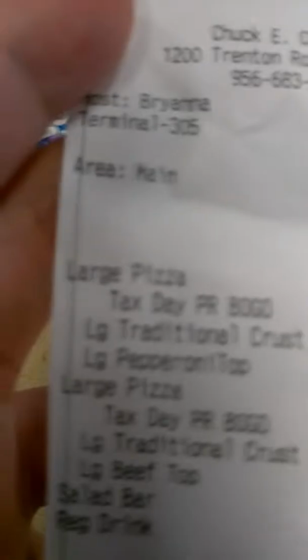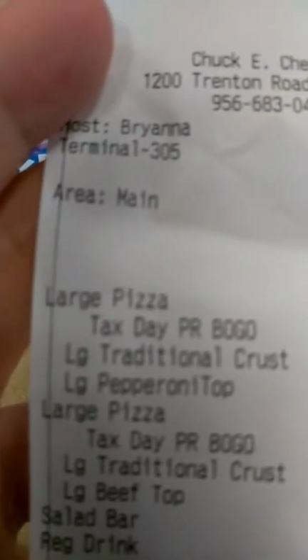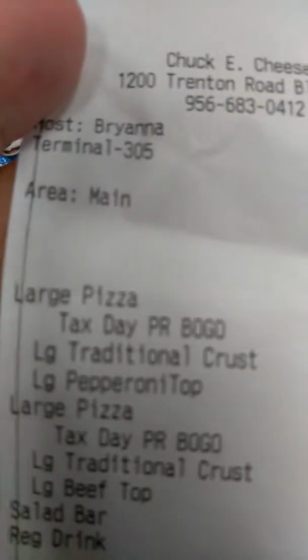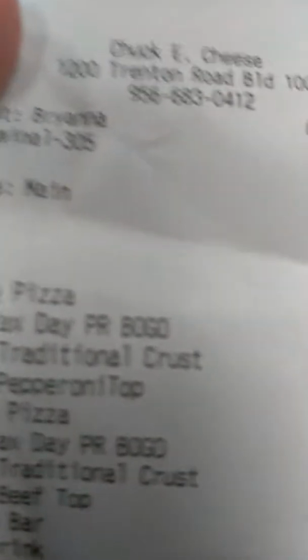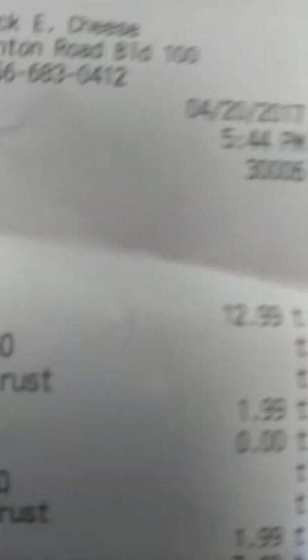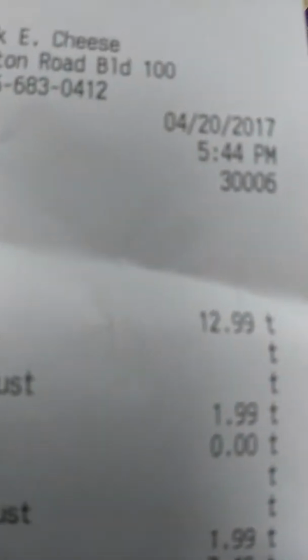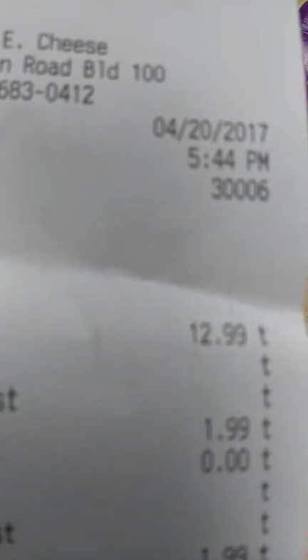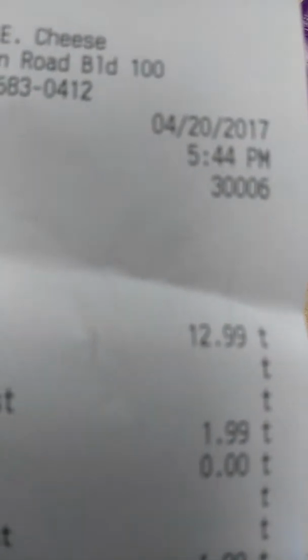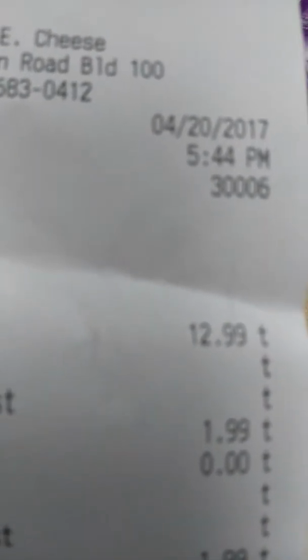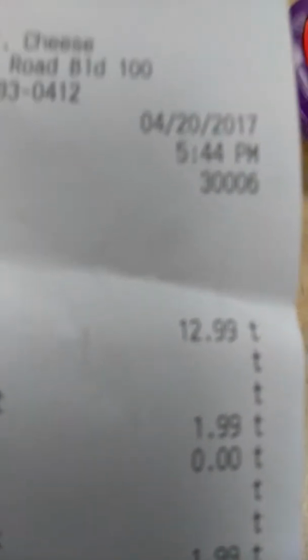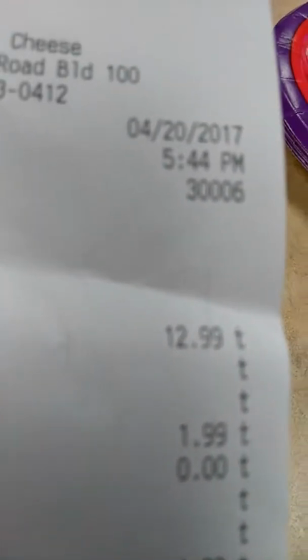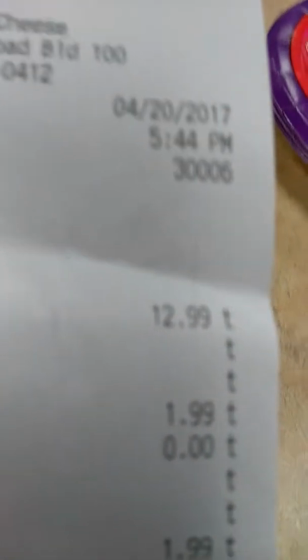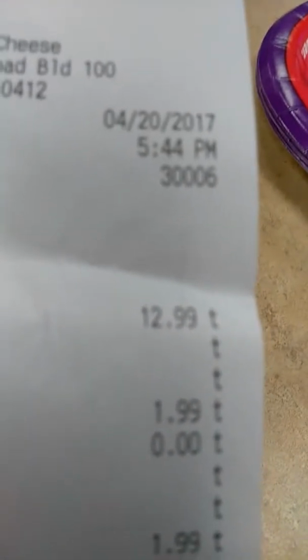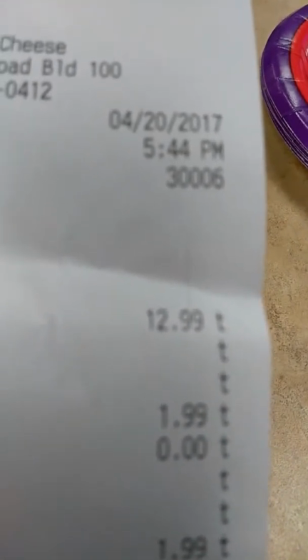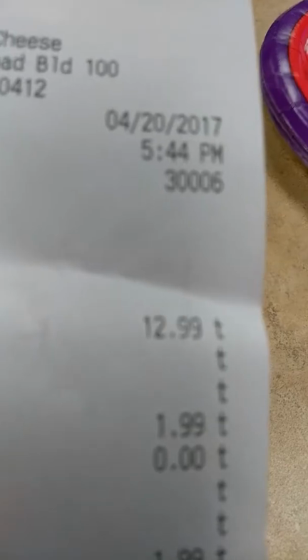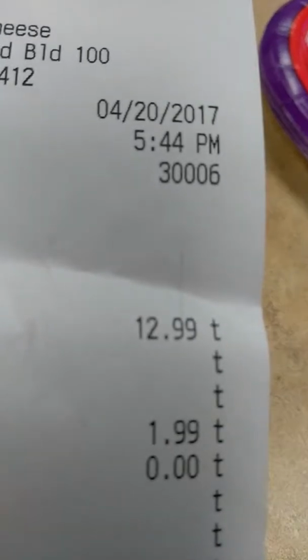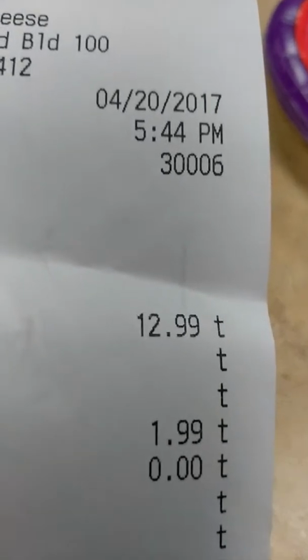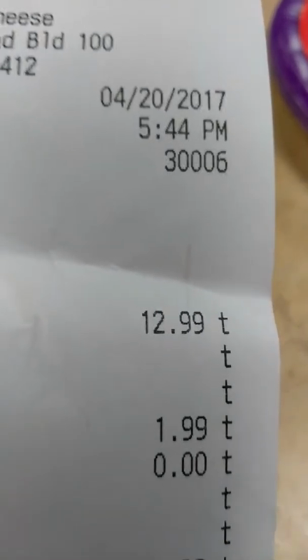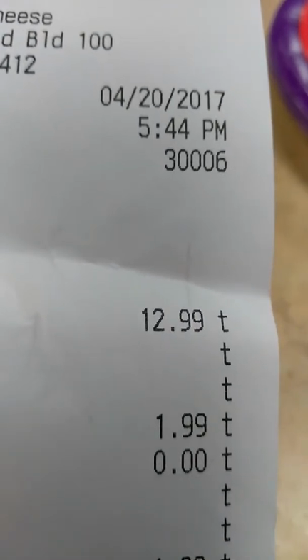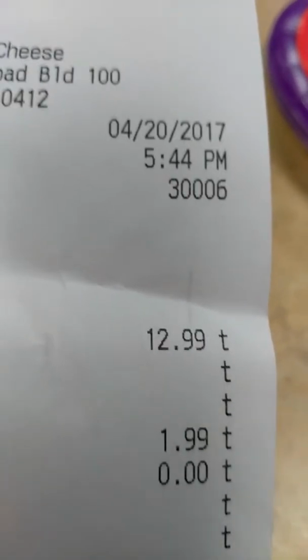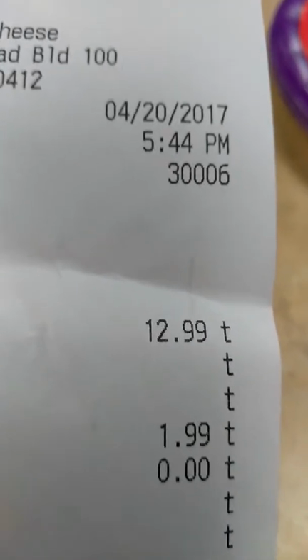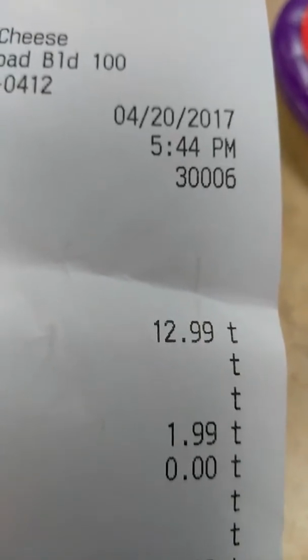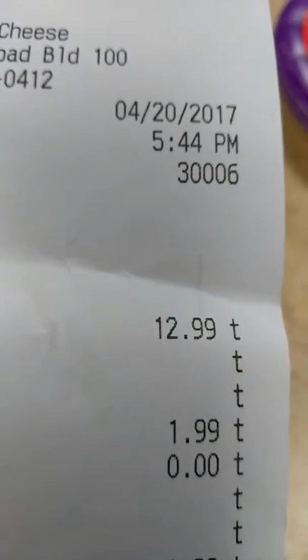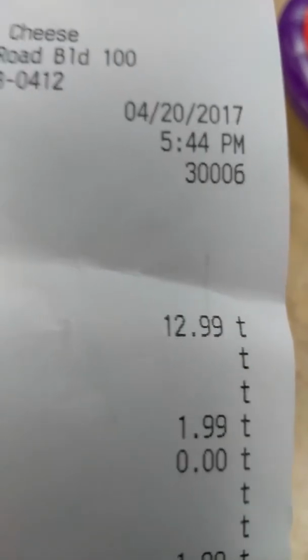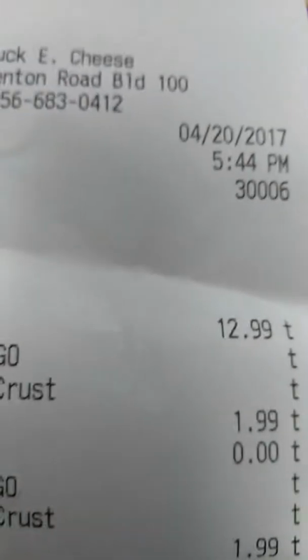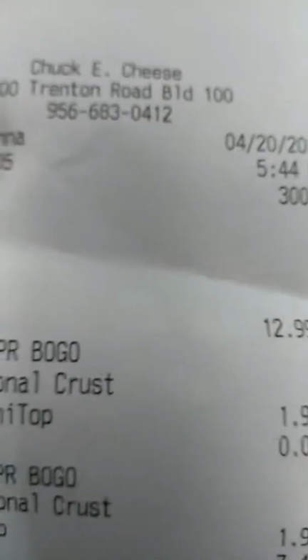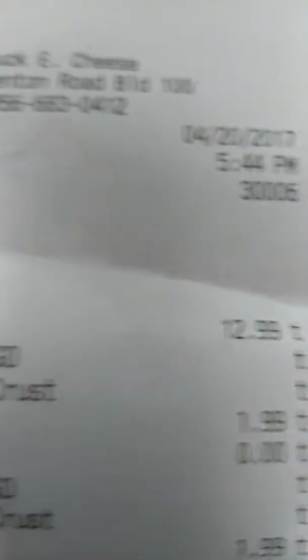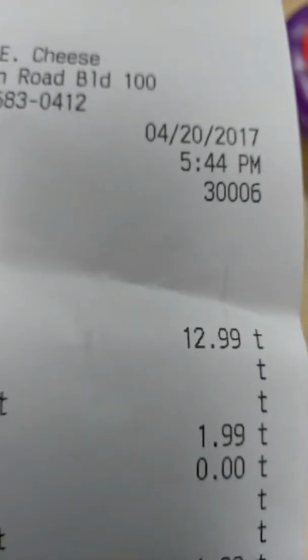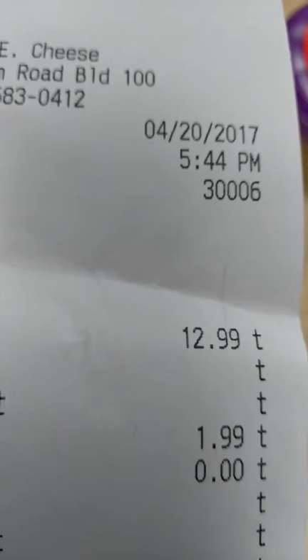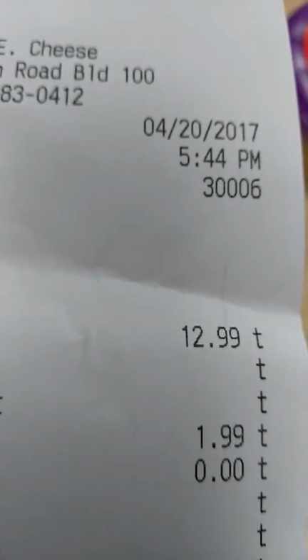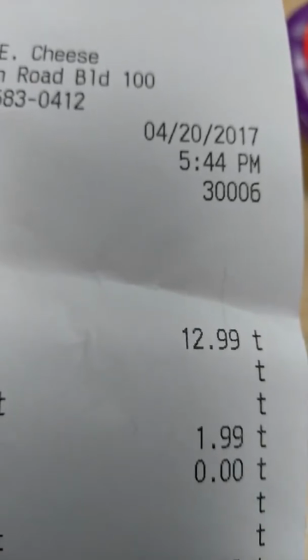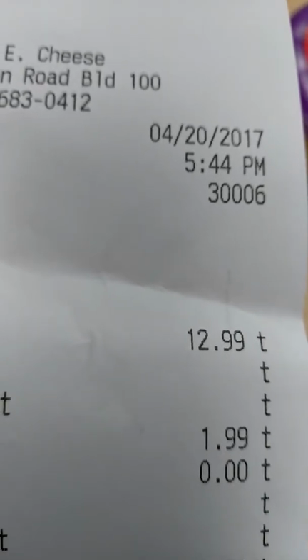They are $12.99, but they do charge you $18.99 for the topping. If not, they're just plain cheese pizzas. So just to let you guys know, it is $12.99 but they do charge $18.99 for the topping.